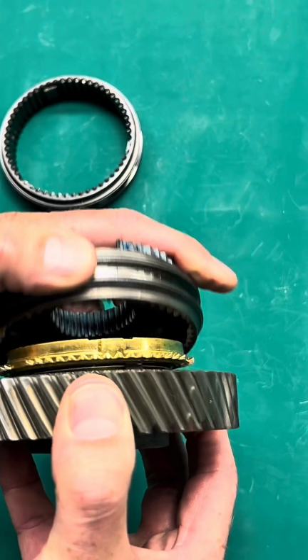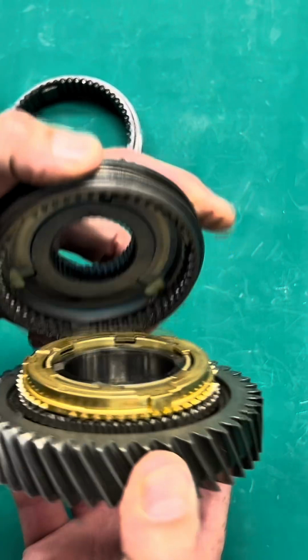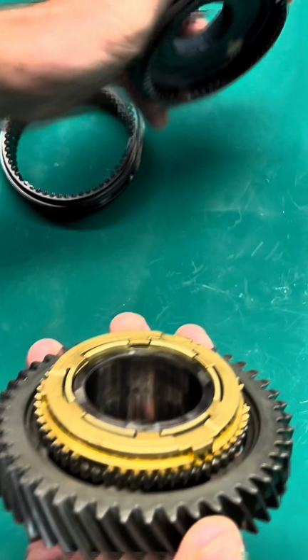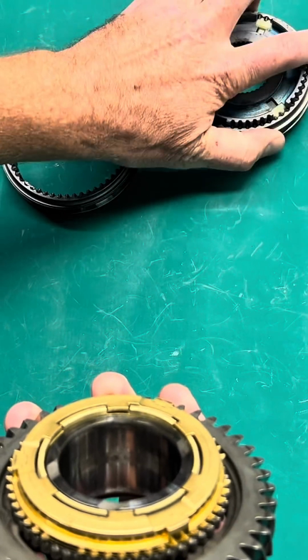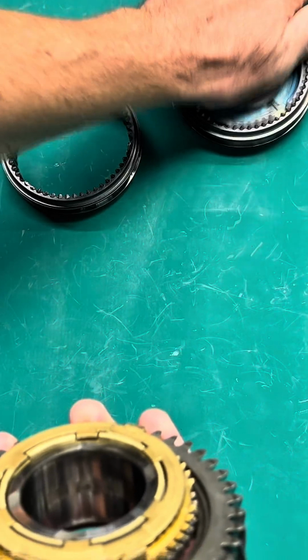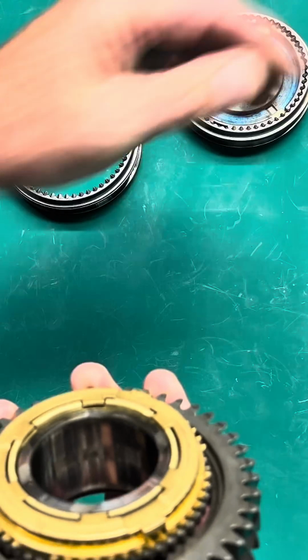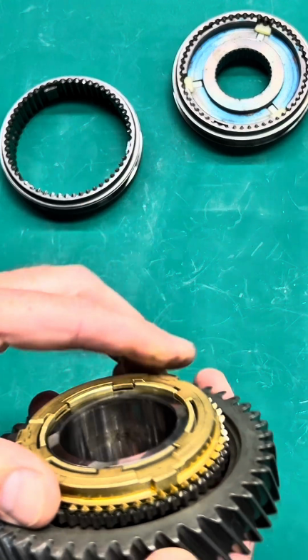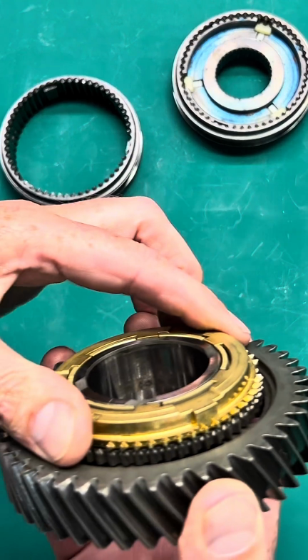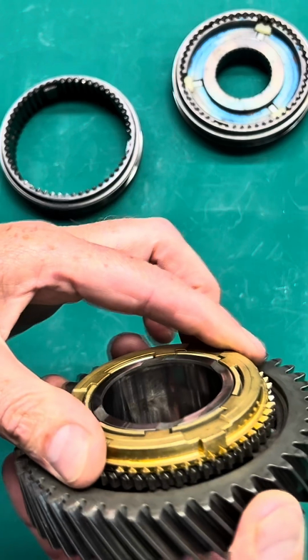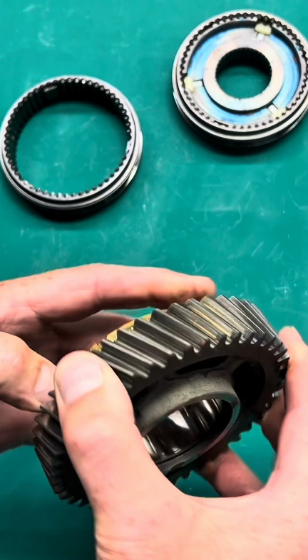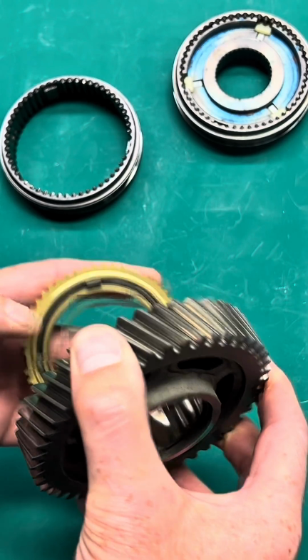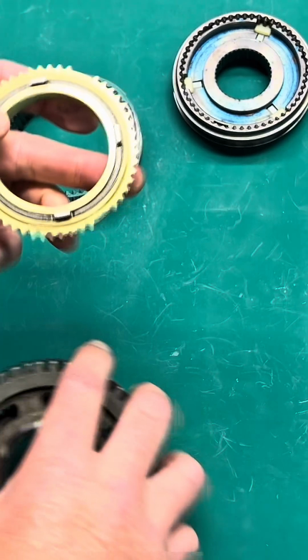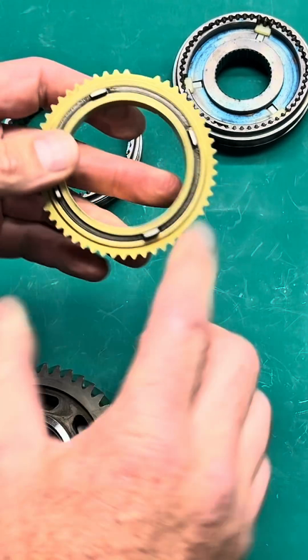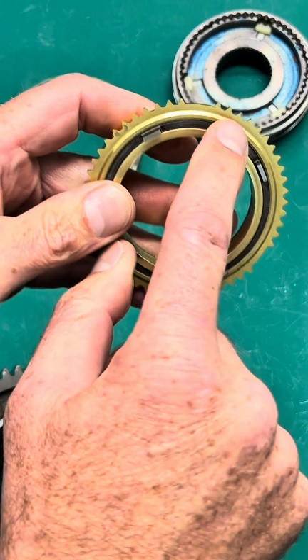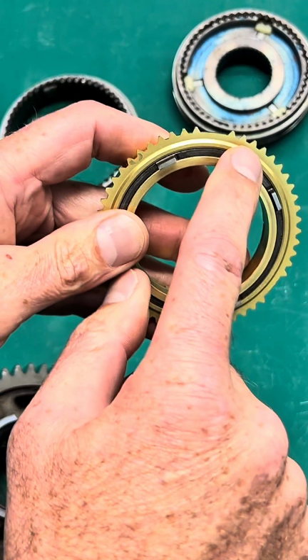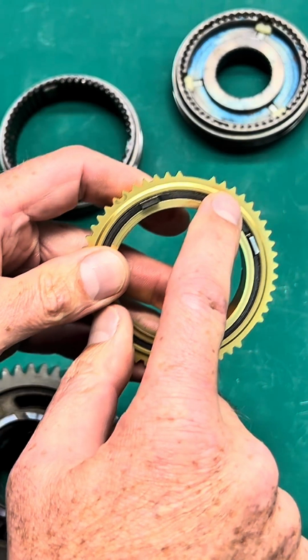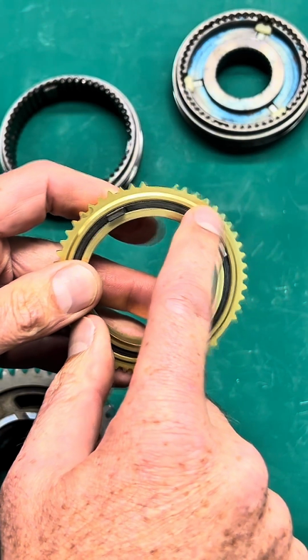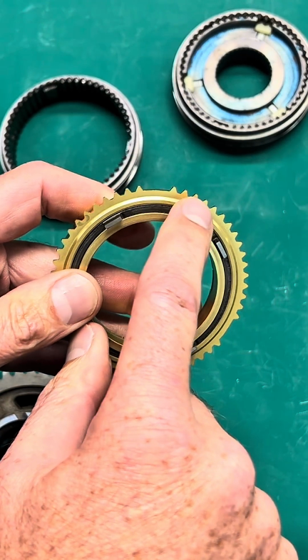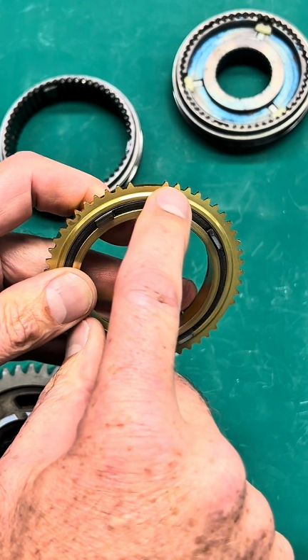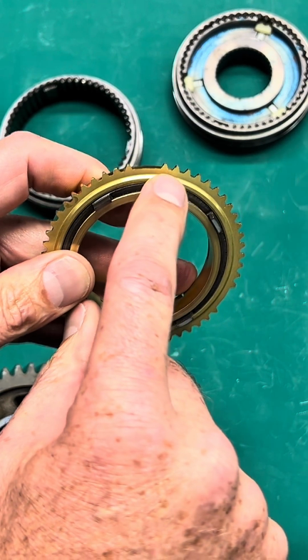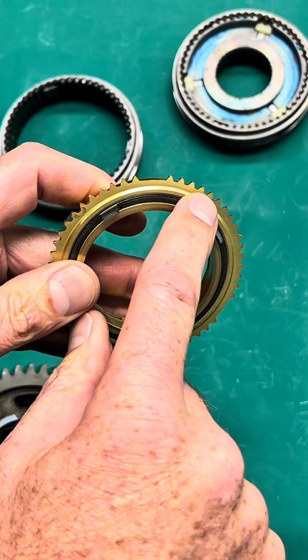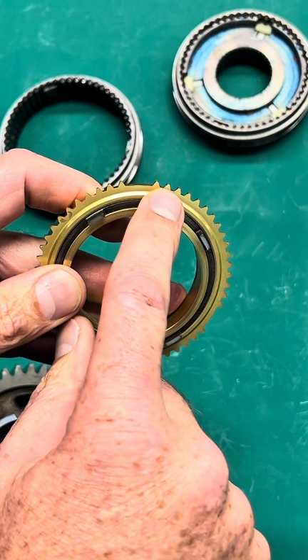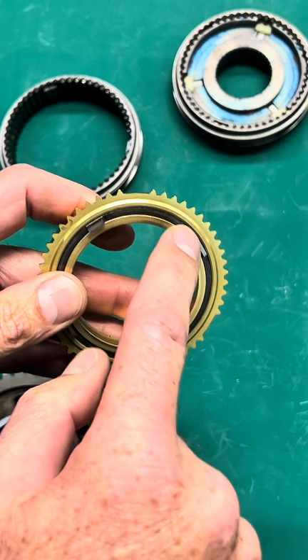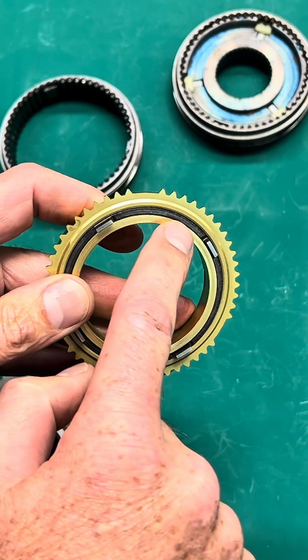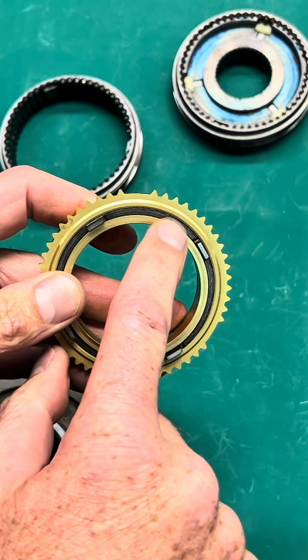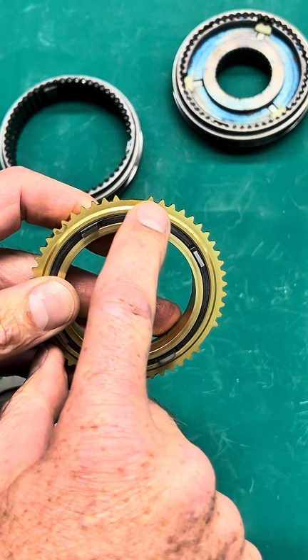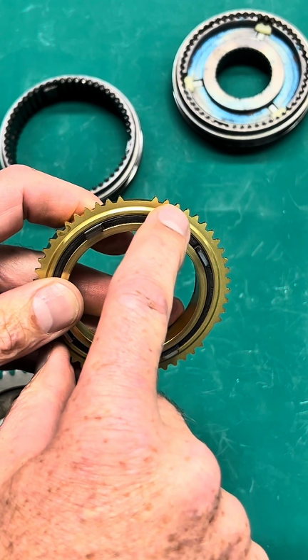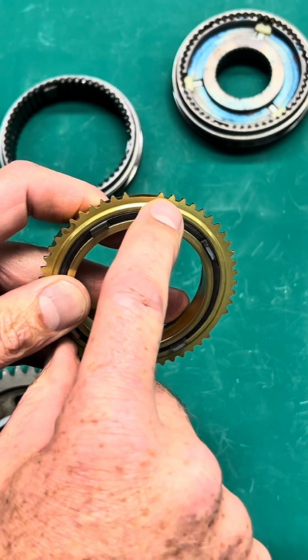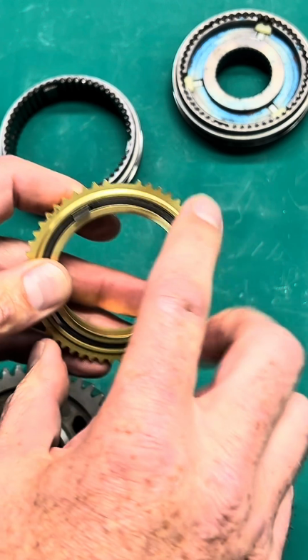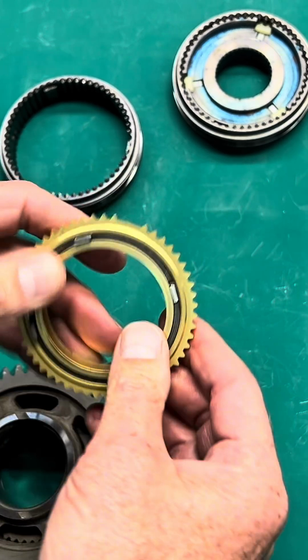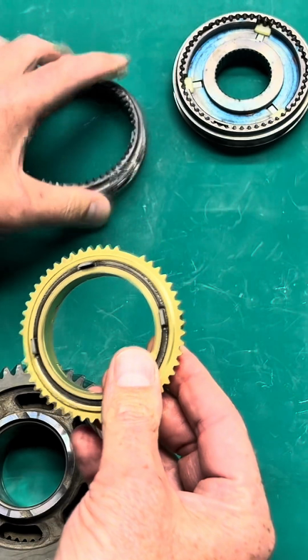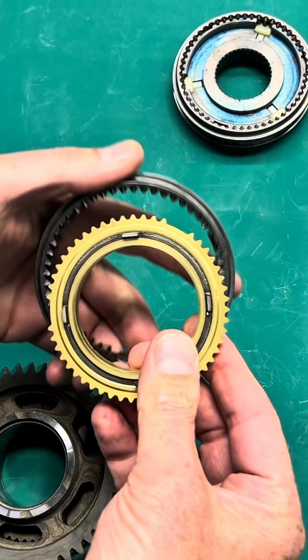So understanding this basic knowledge — these teeth are what preloads the ring to apply the brake and also allows the sleeve to pass through.